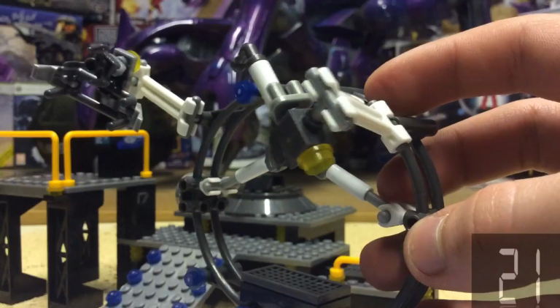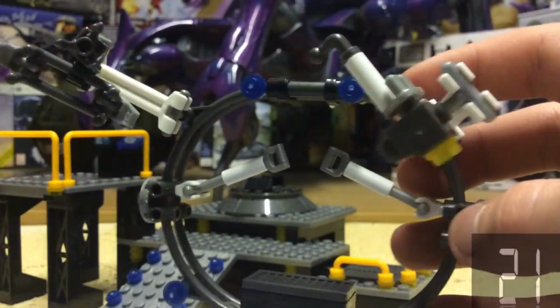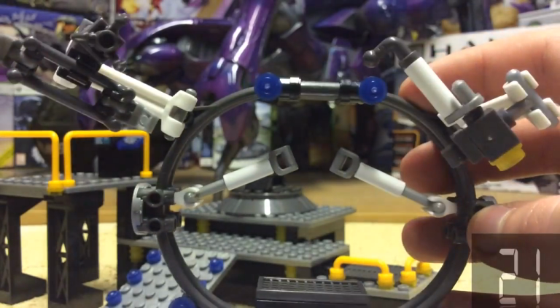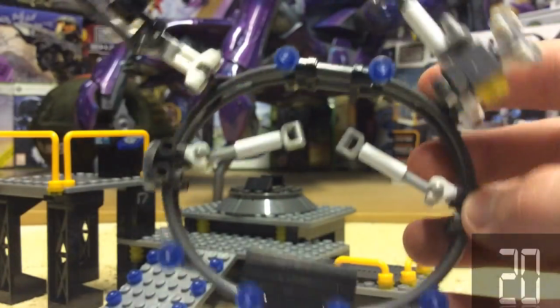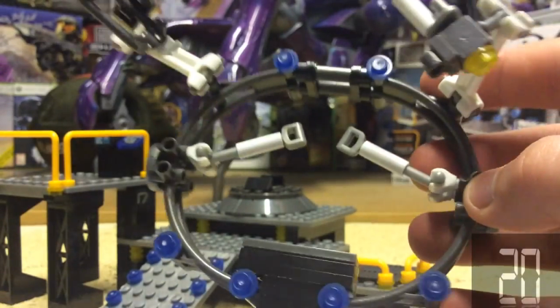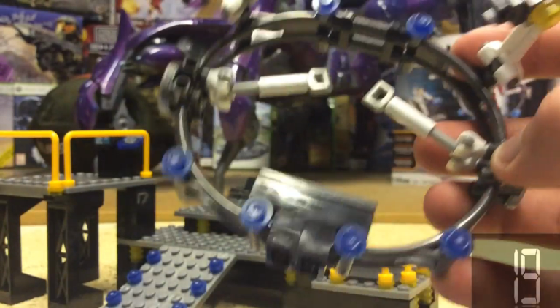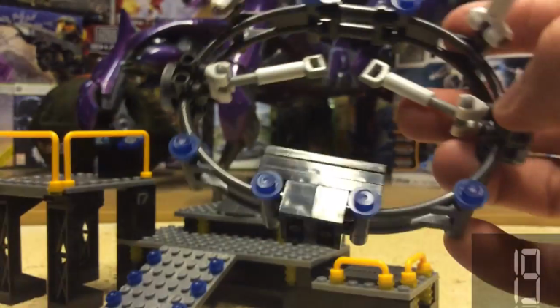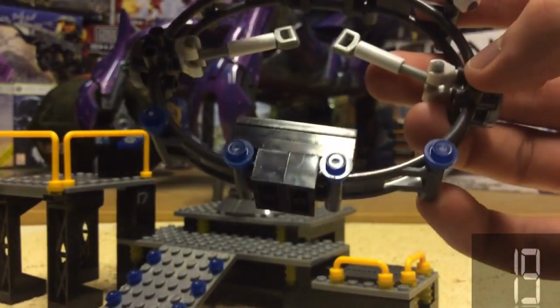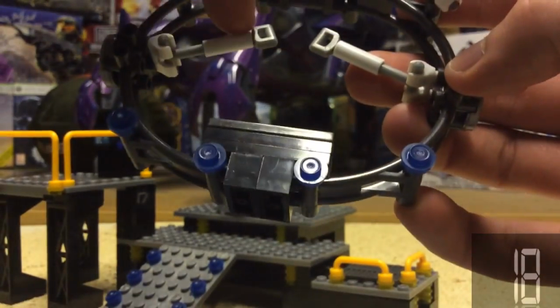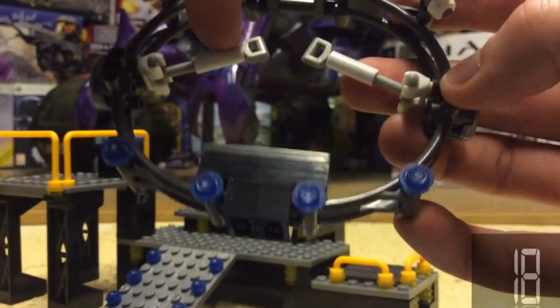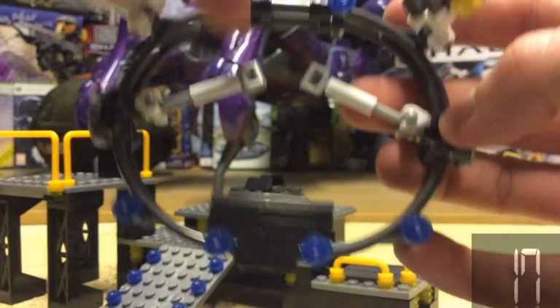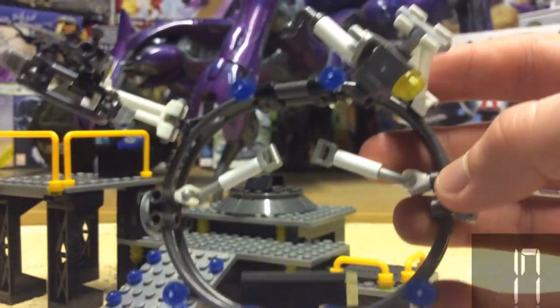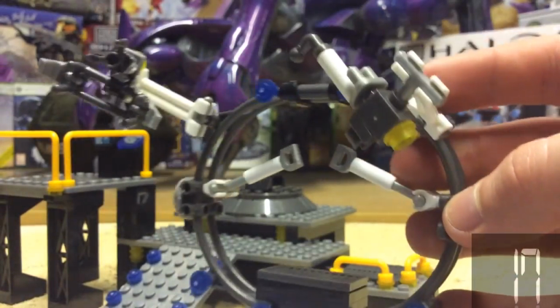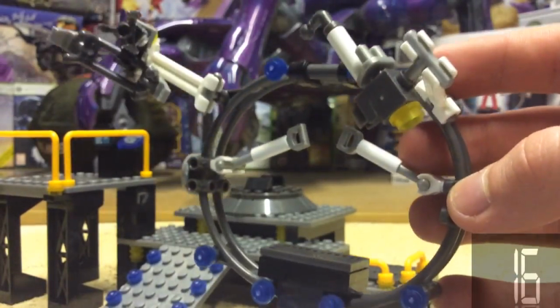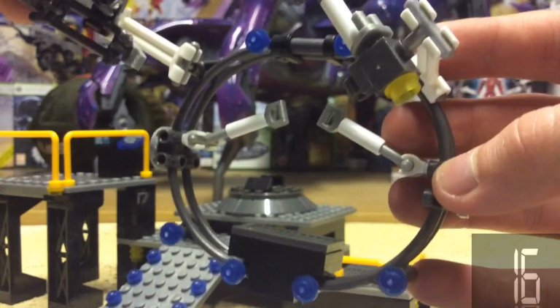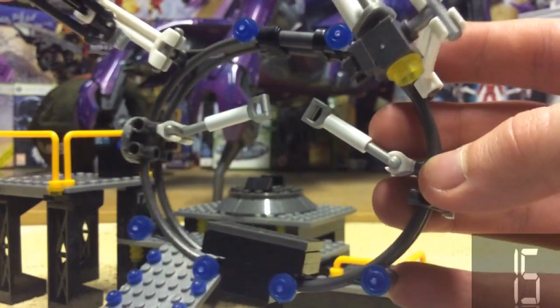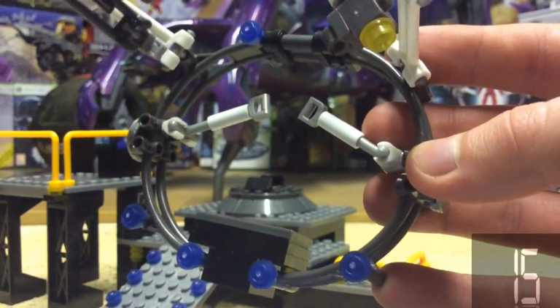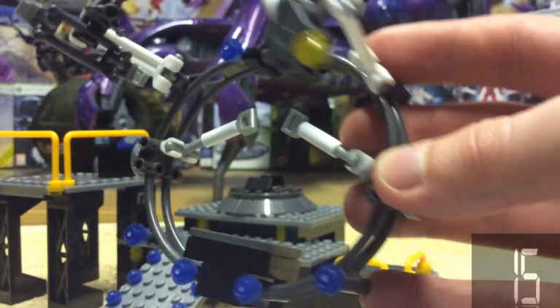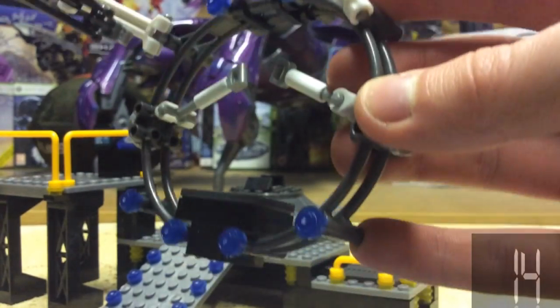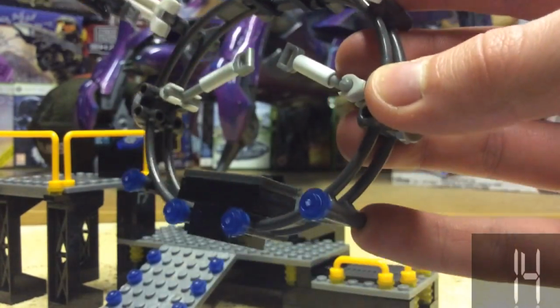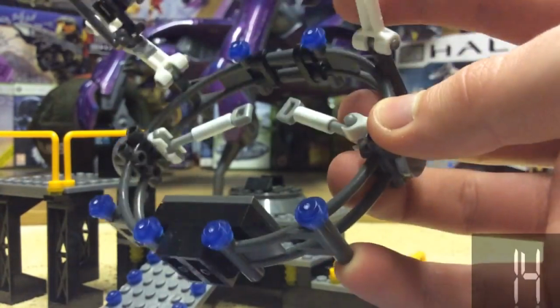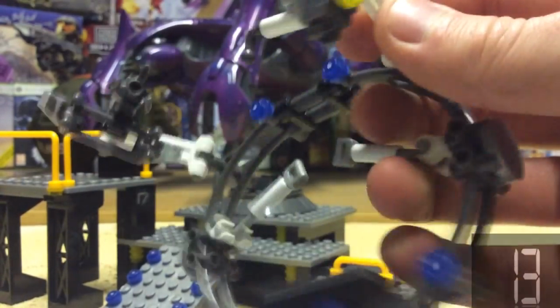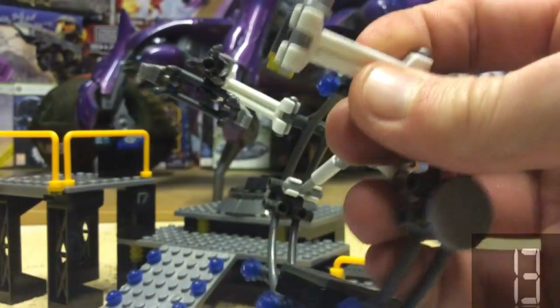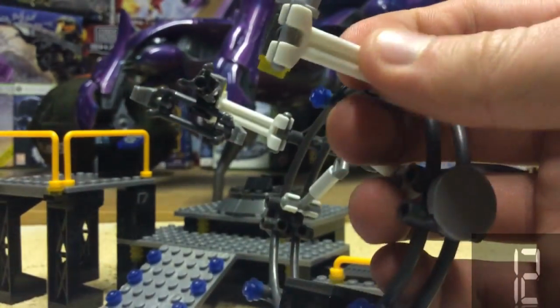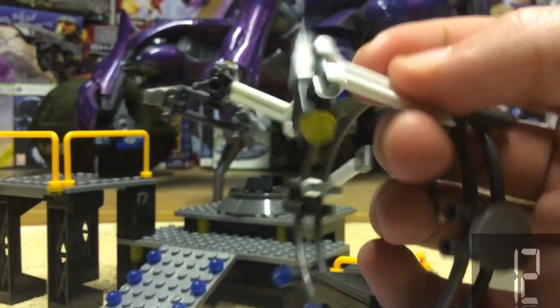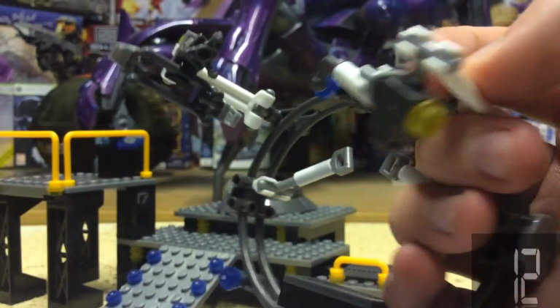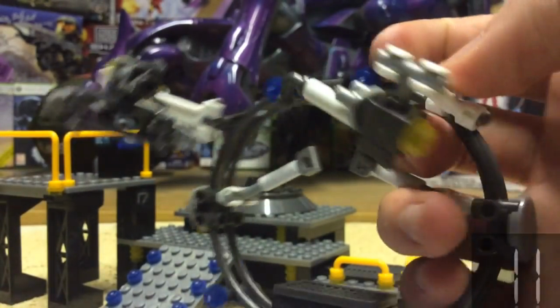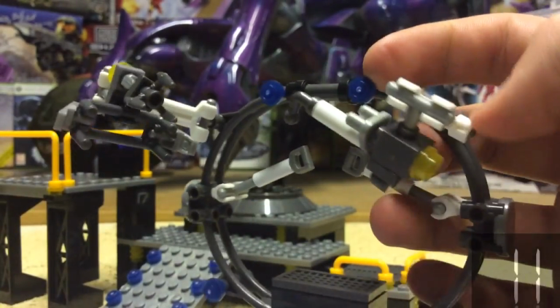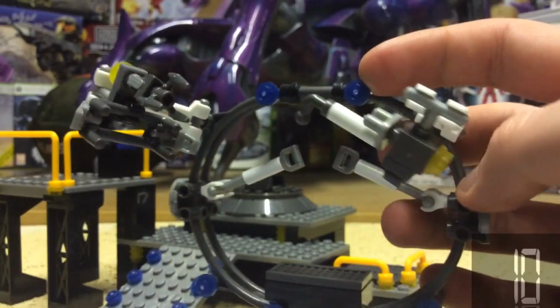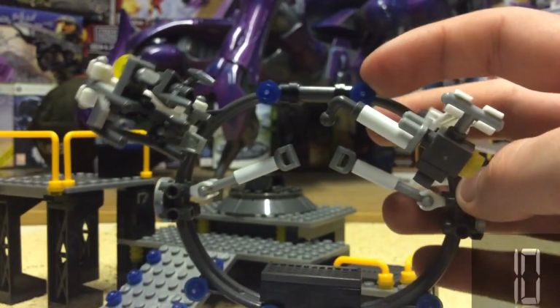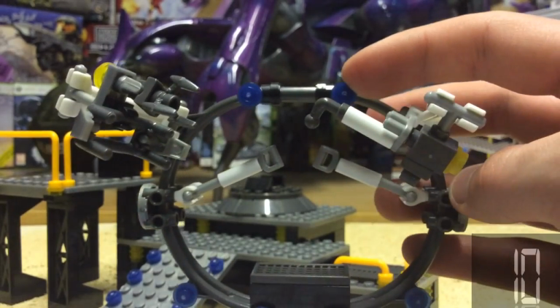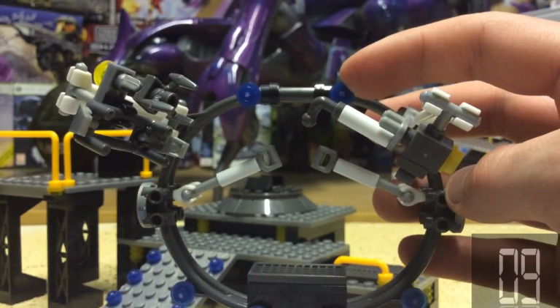The actual construction chamber is excellently built with two handles for the figure to hold on to, a piece with some claws, and they all move about really nicely to give a very realistic effect.